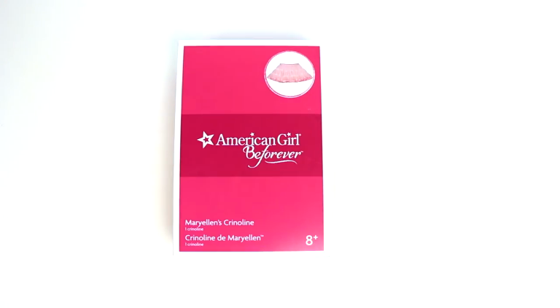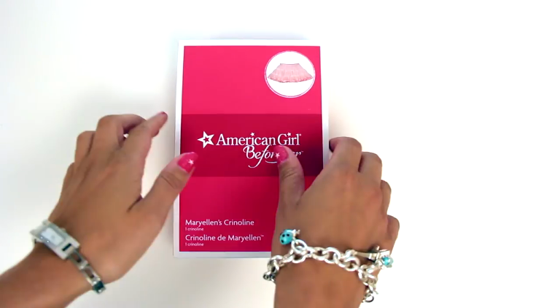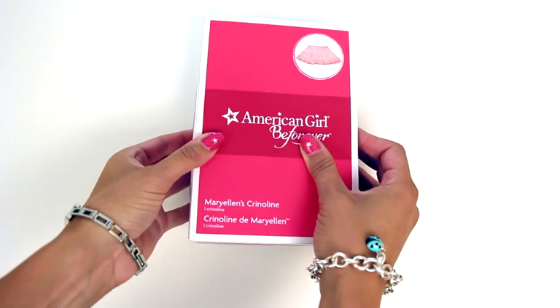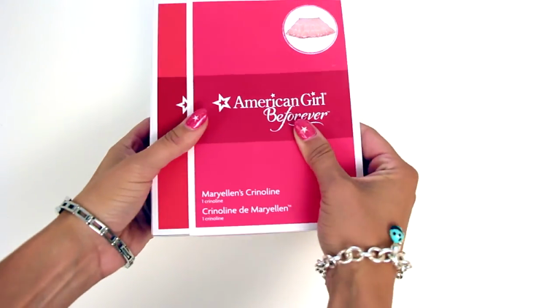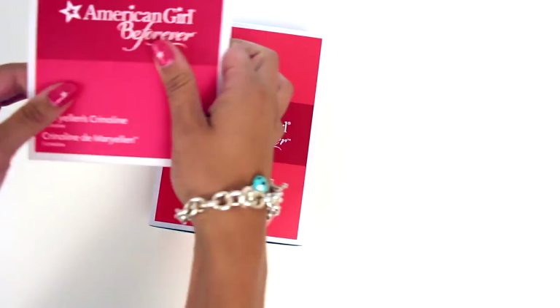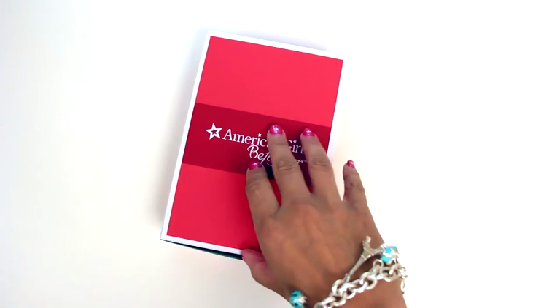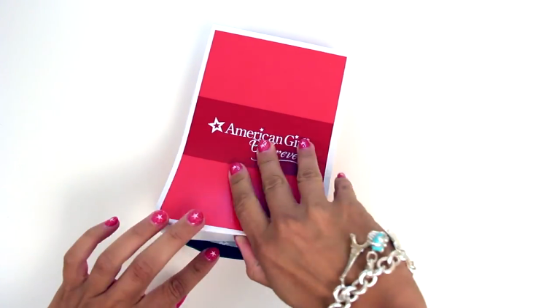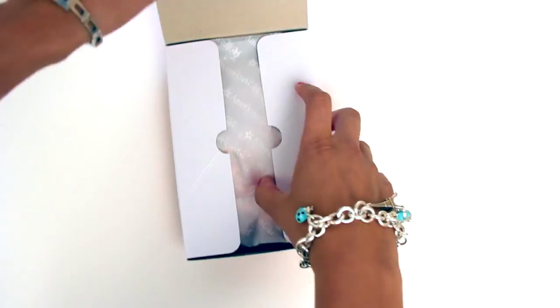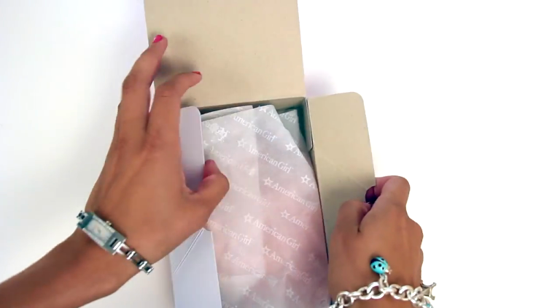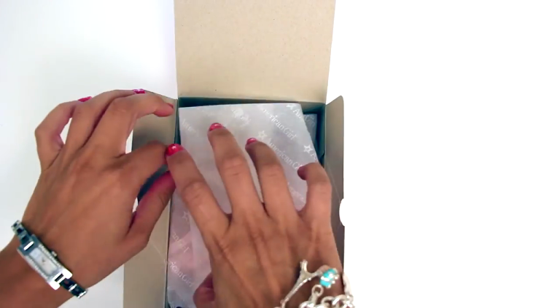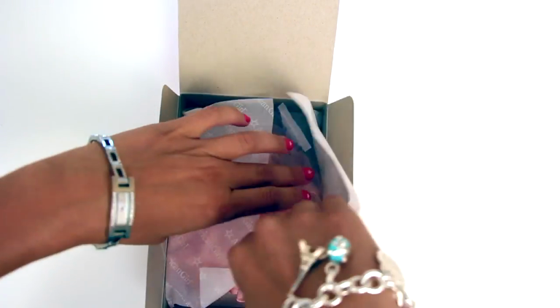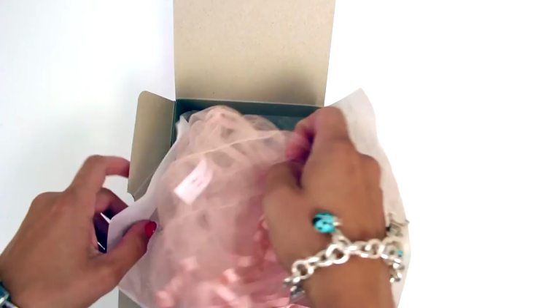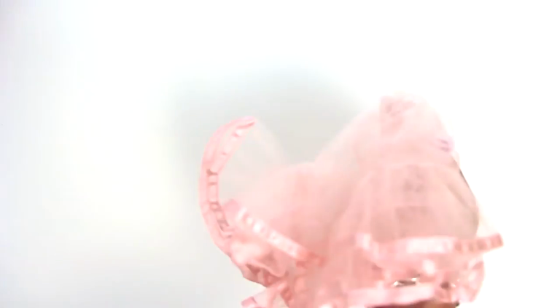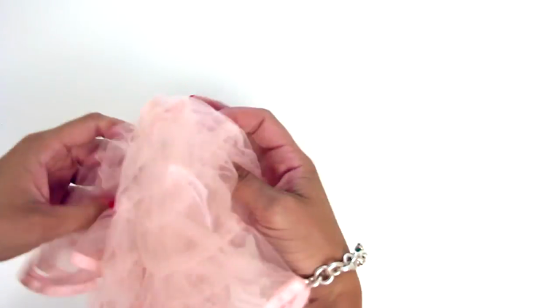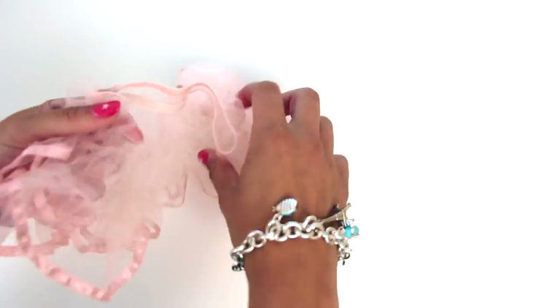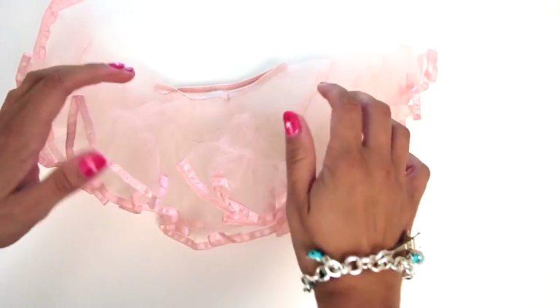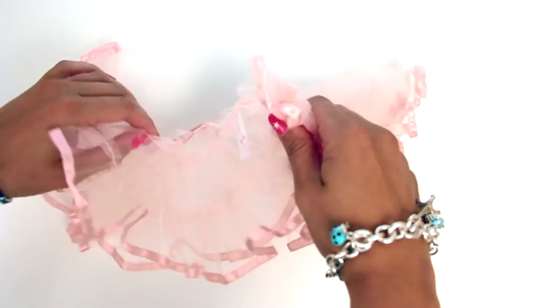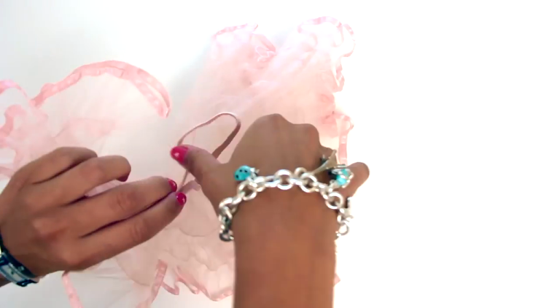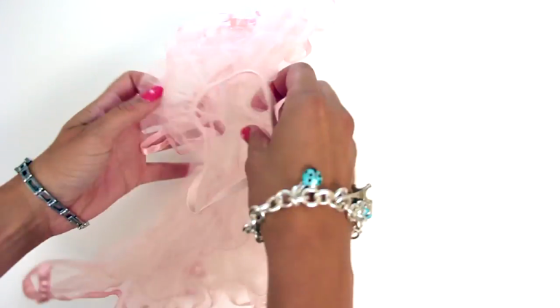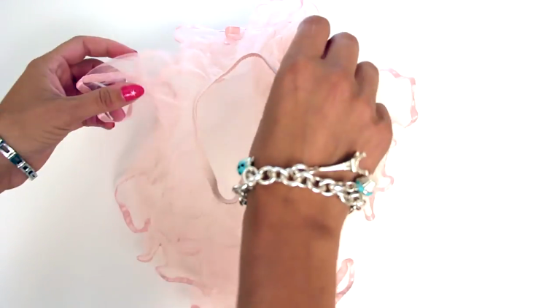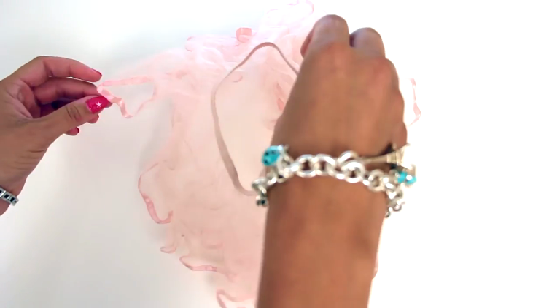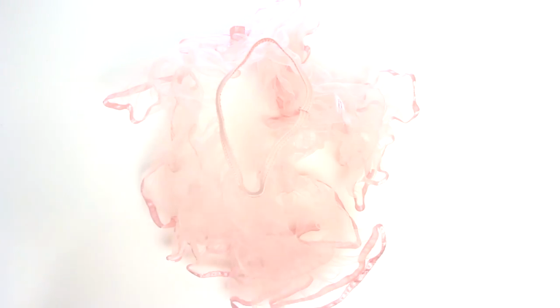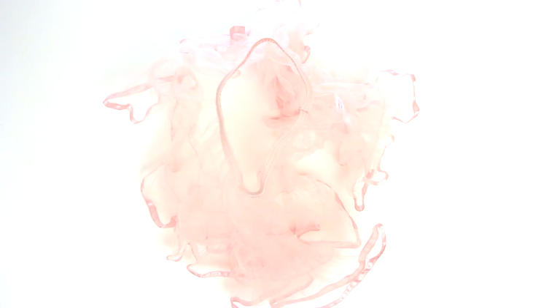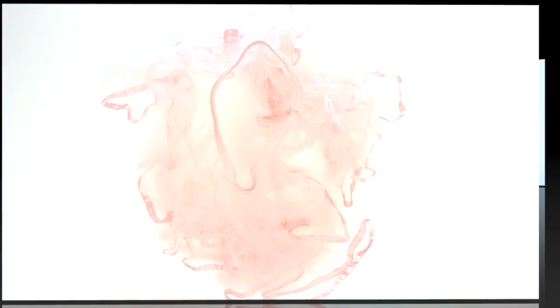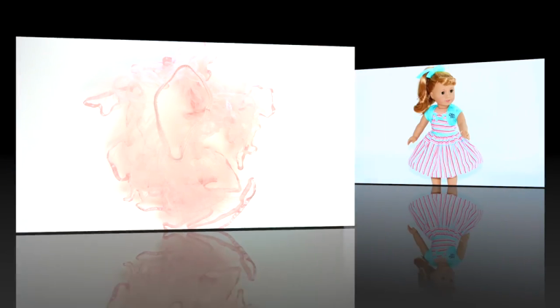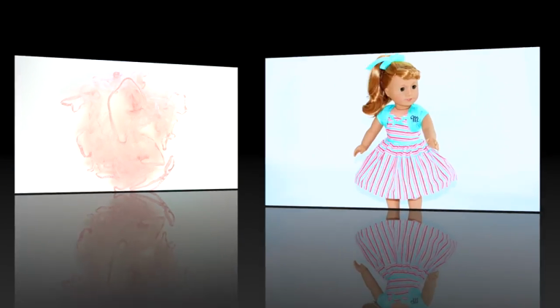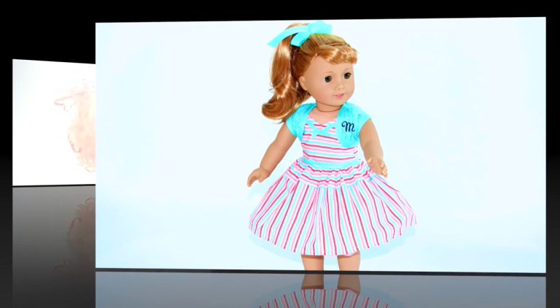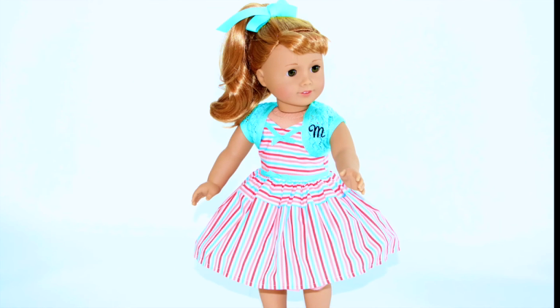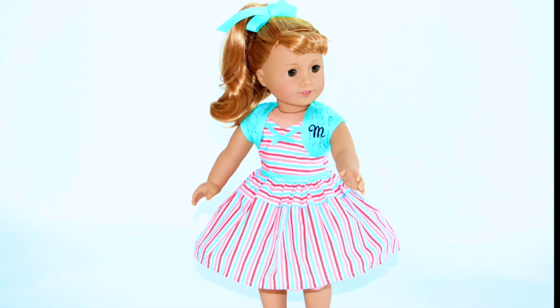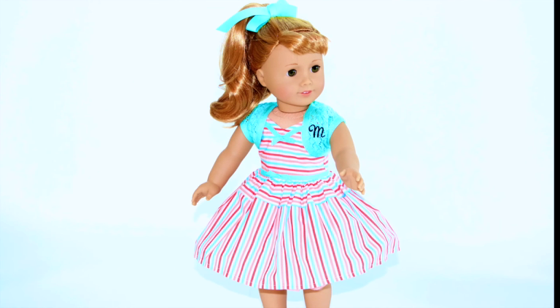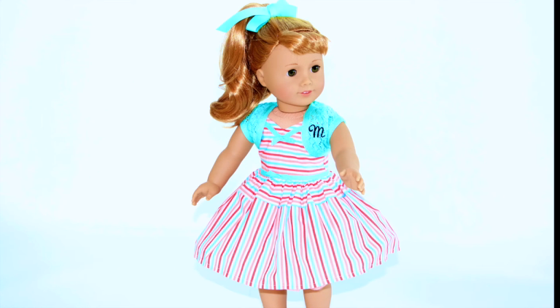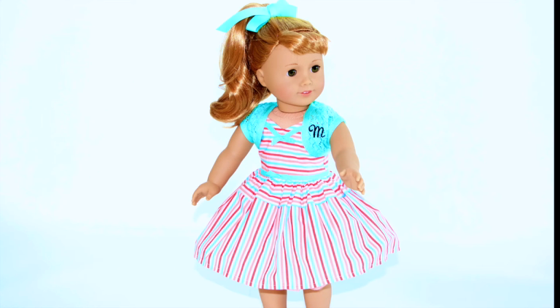I love that American Girl added the crinoline to Mary Ellen's collection to add fullness to the skirts. The pink crinoline features pretty ribbon edging, which gives it a soft touch. A fabulous idea and very 50s.